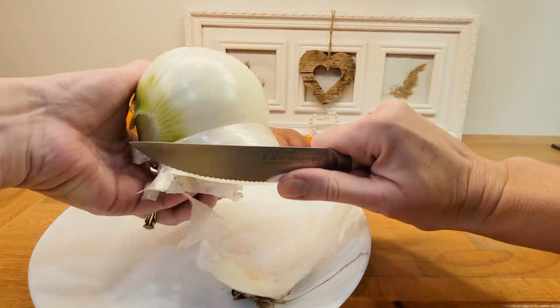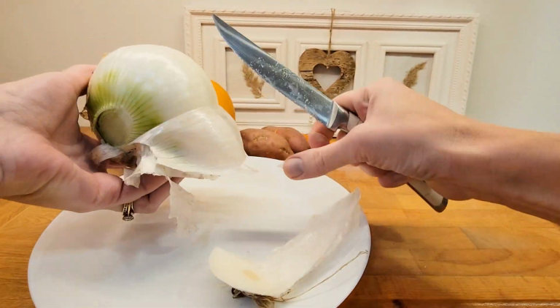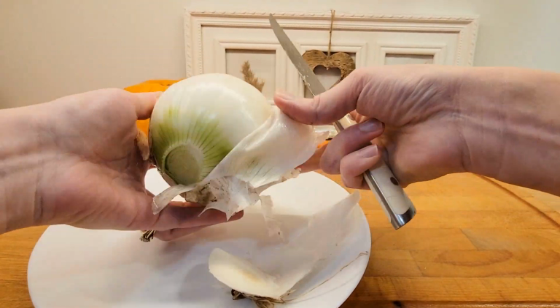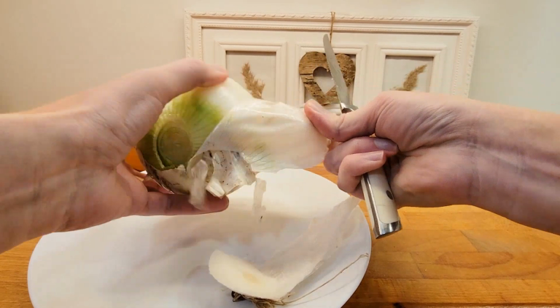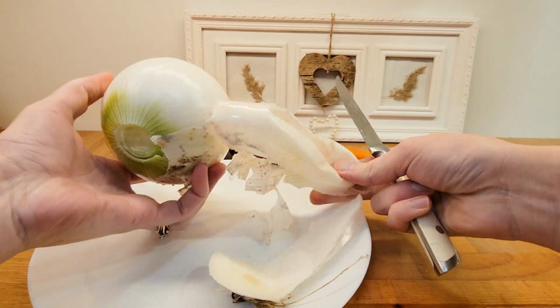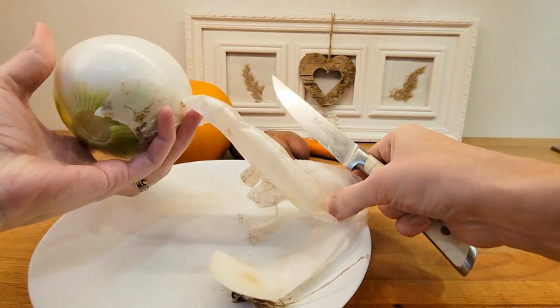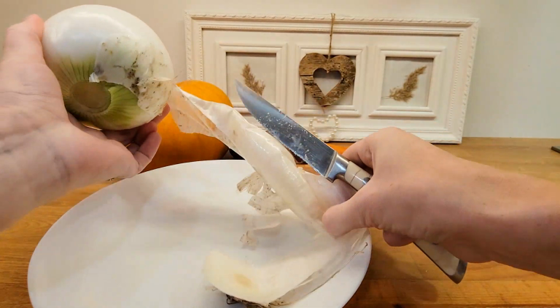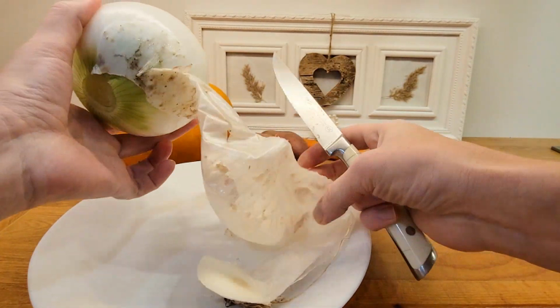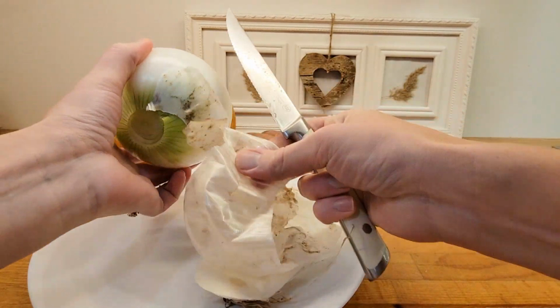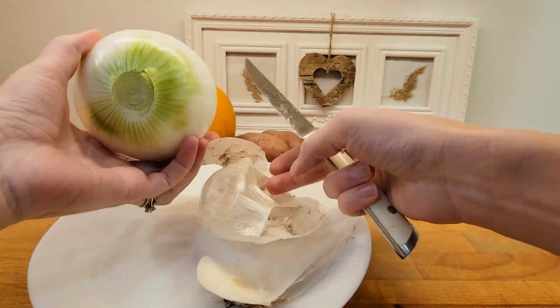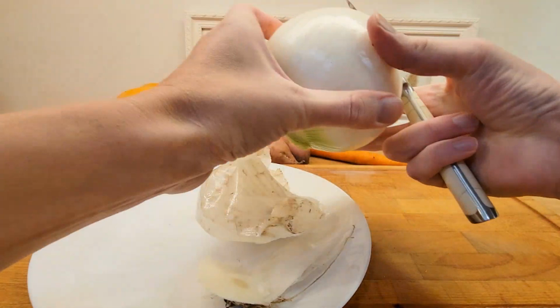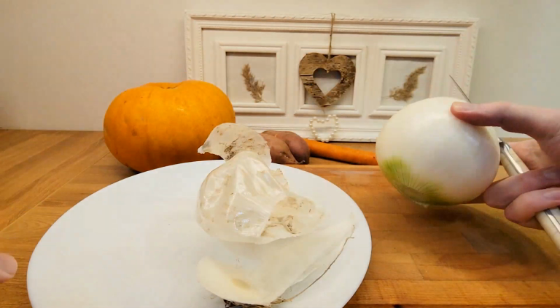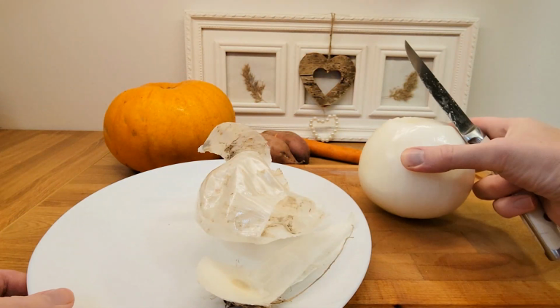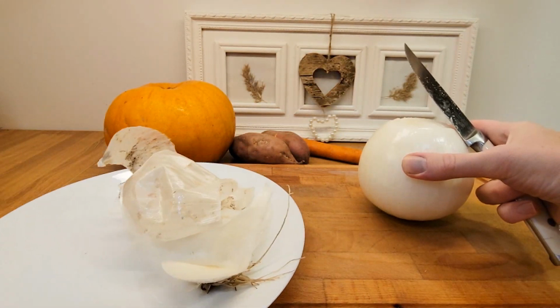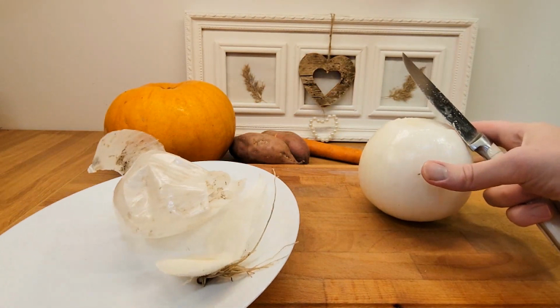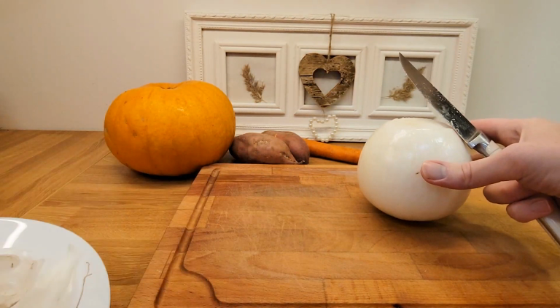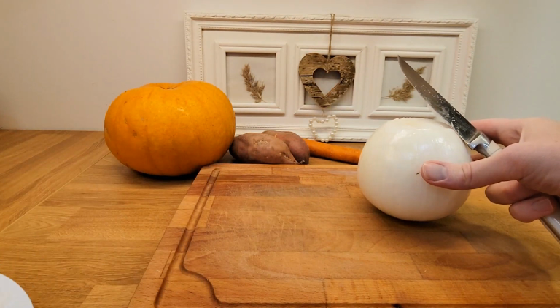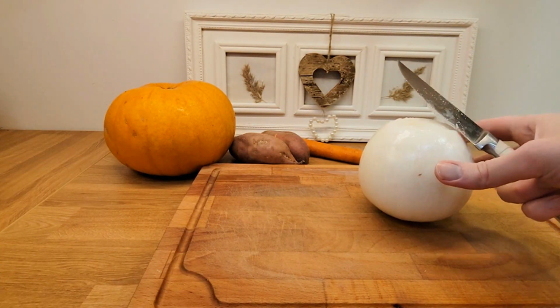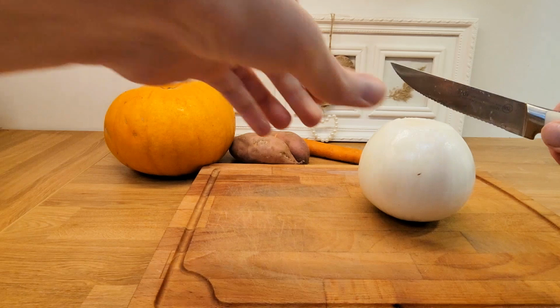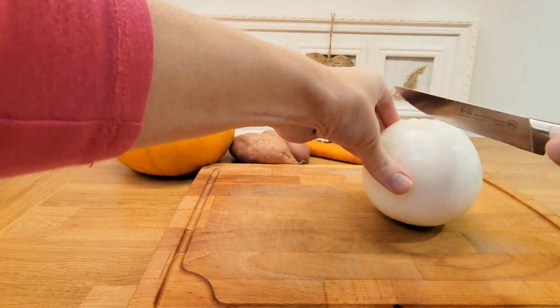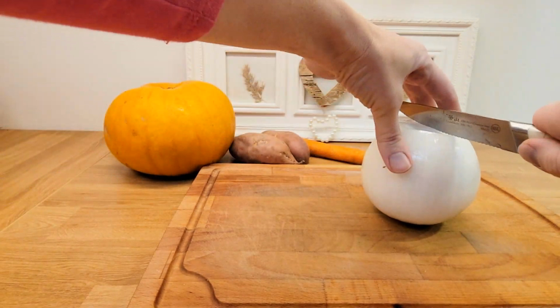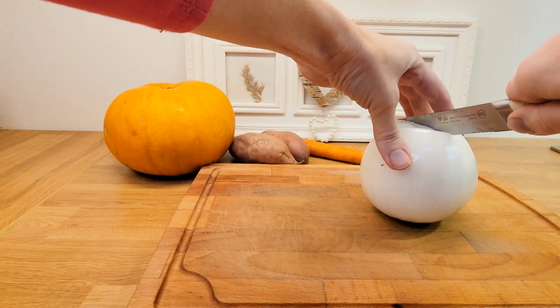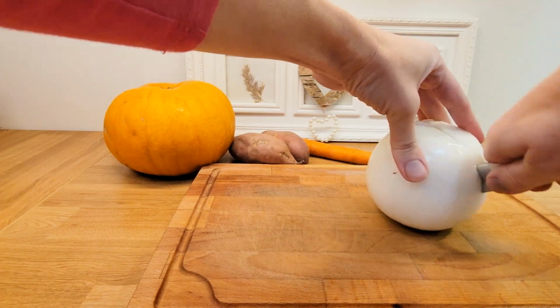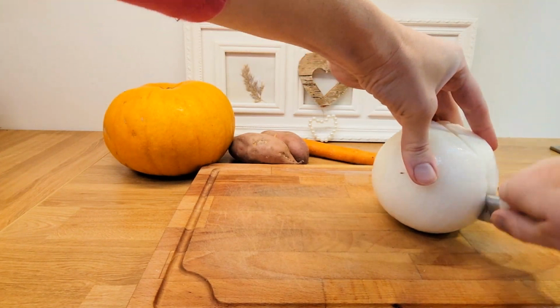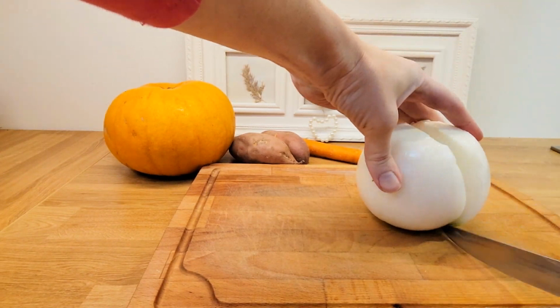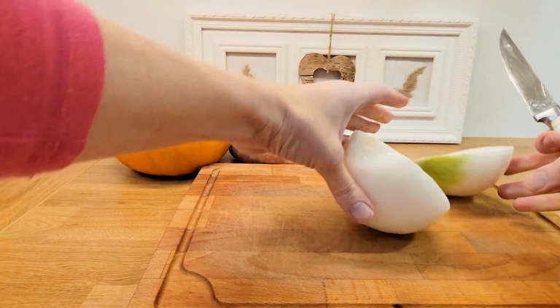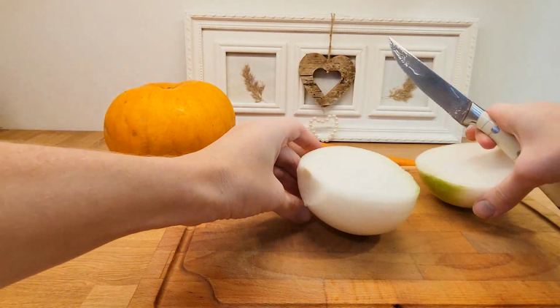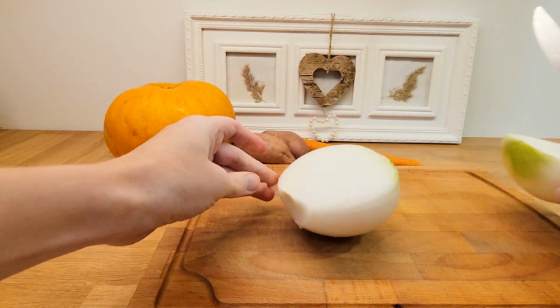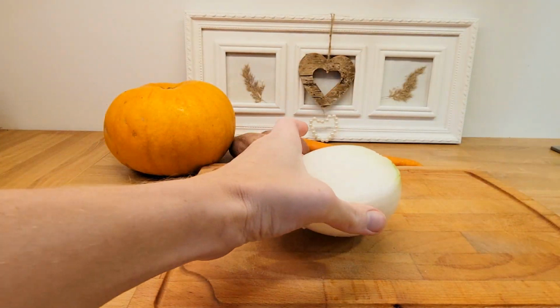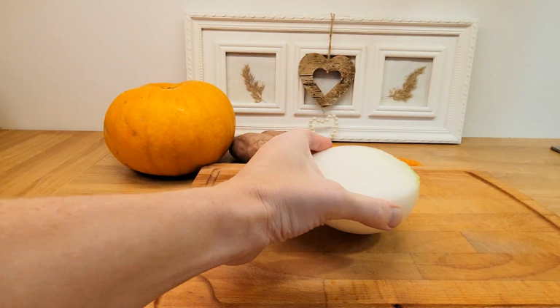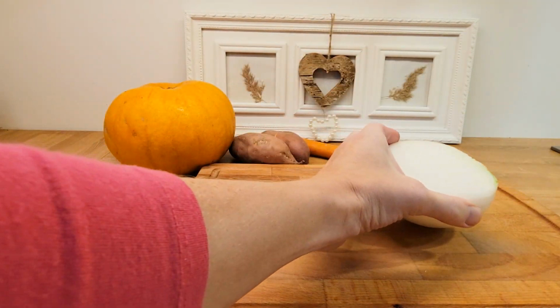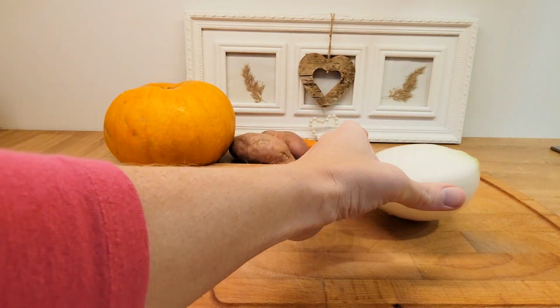I peel one onion. It doesn't matter if it is a white onion or a yellow onion. My onion is from the garden so it's very huge, so I take just half of the onion.